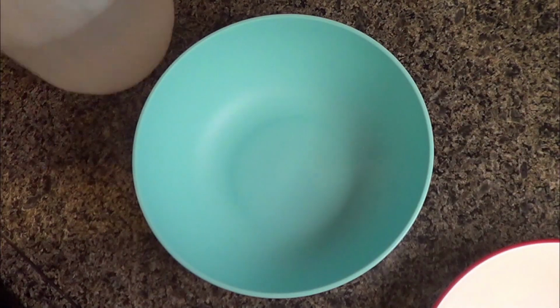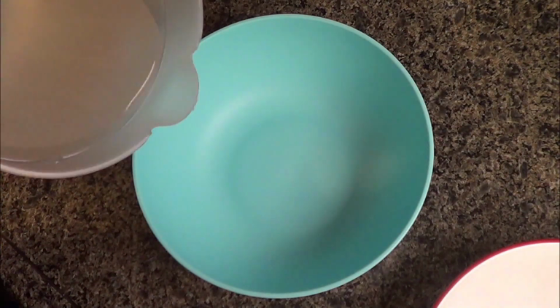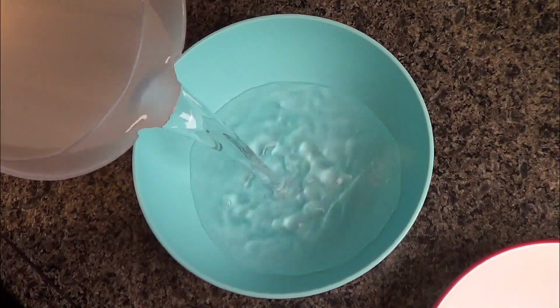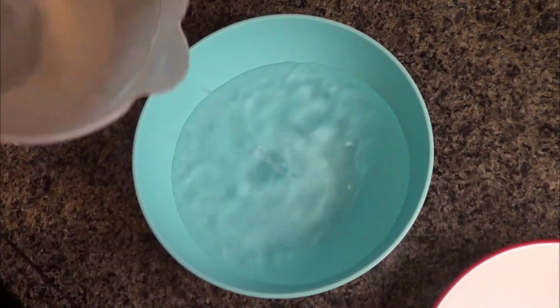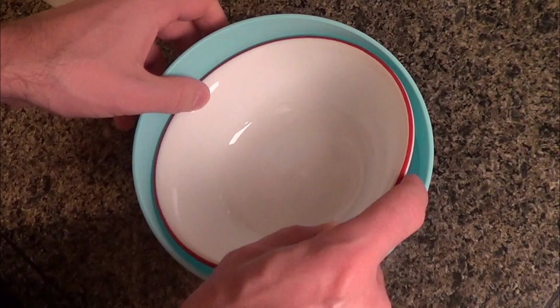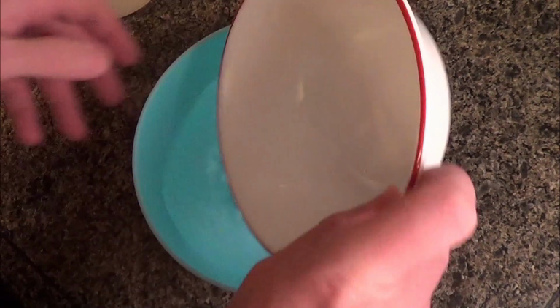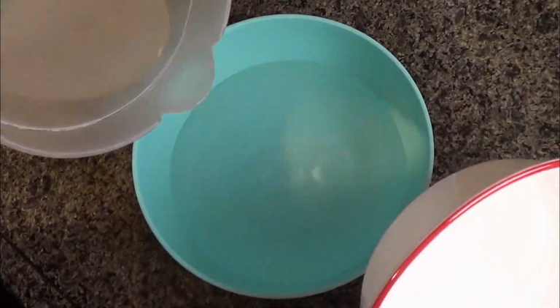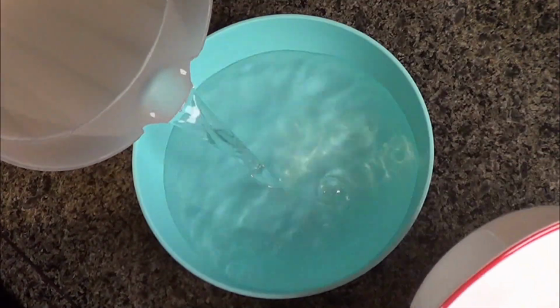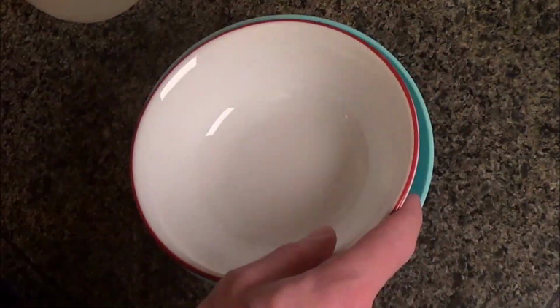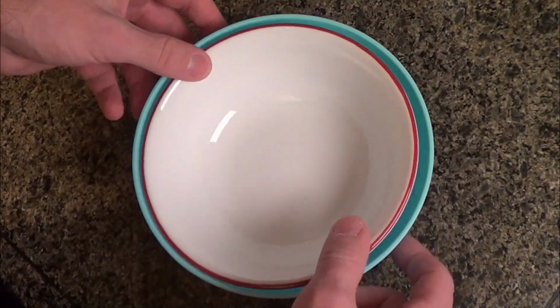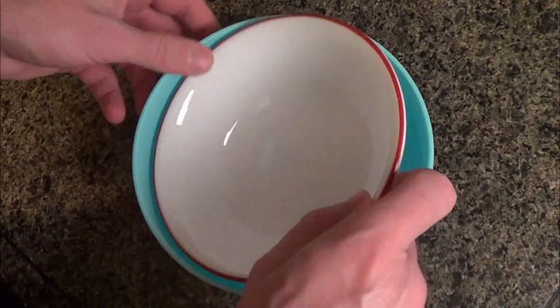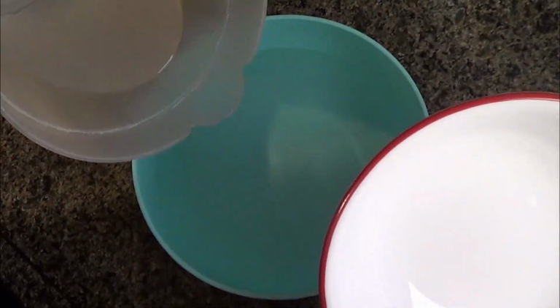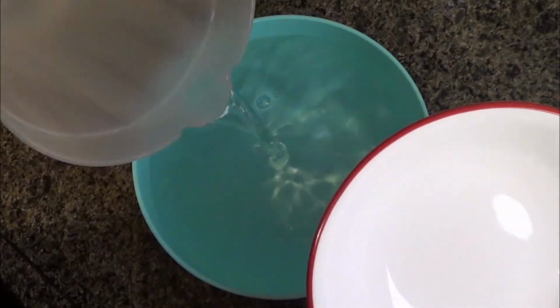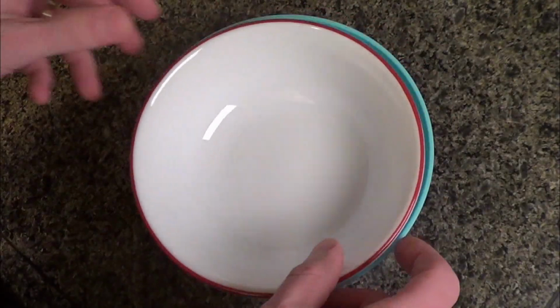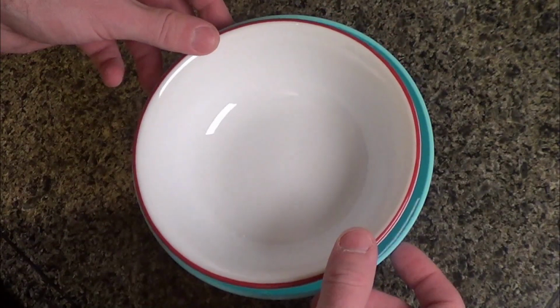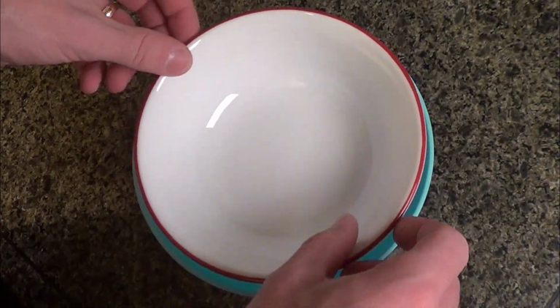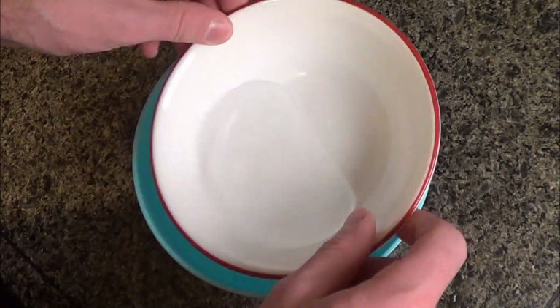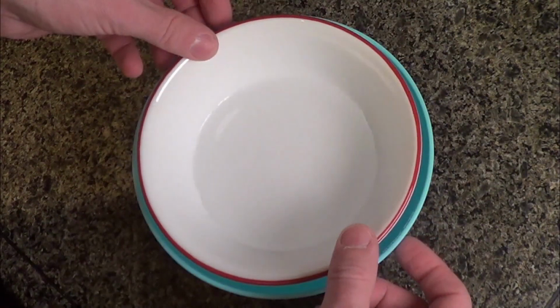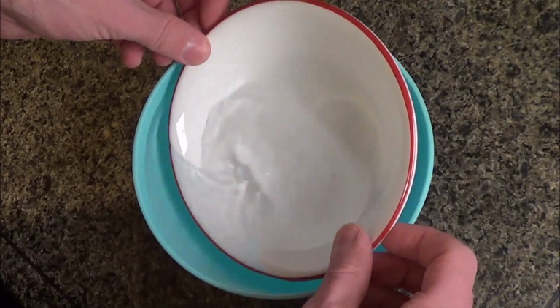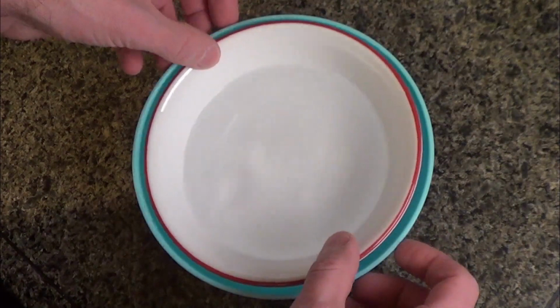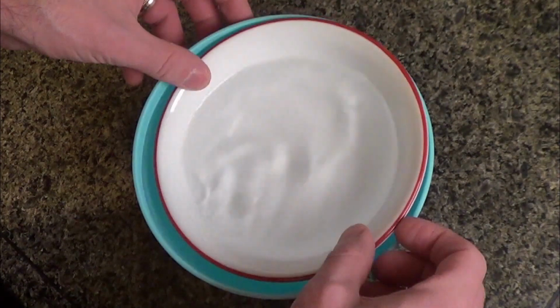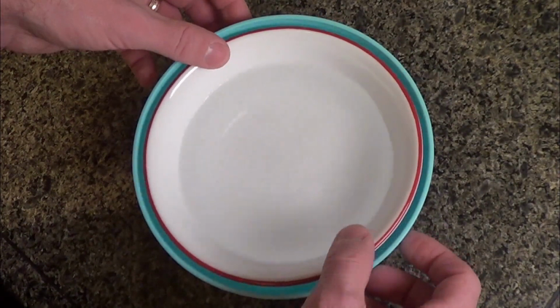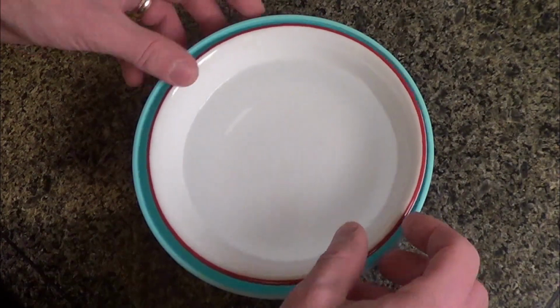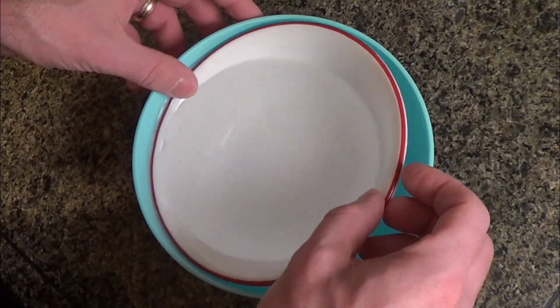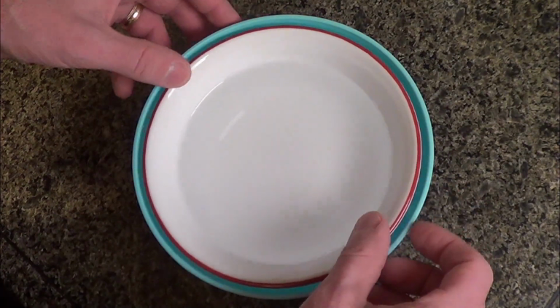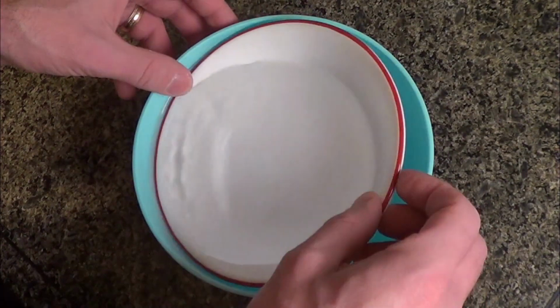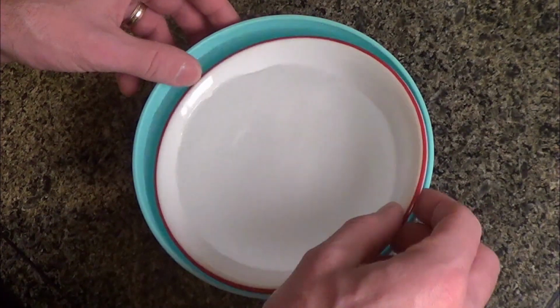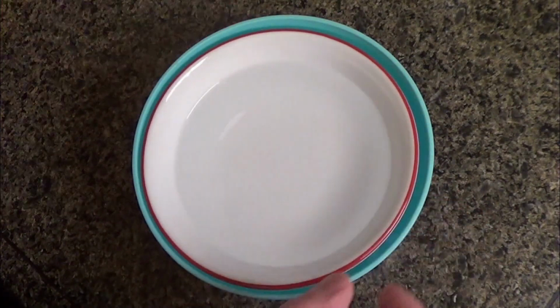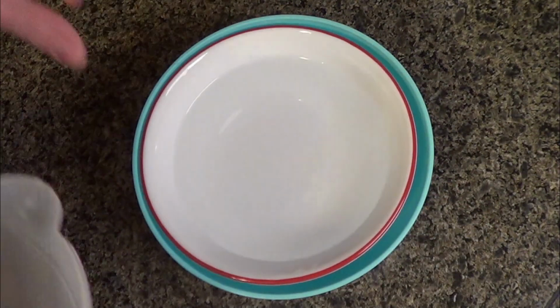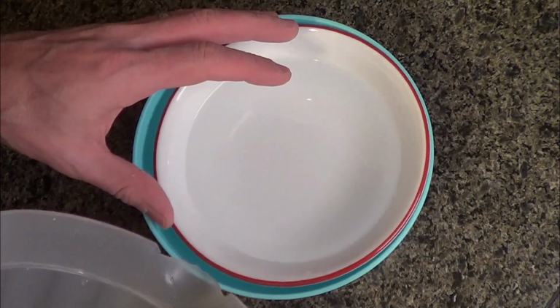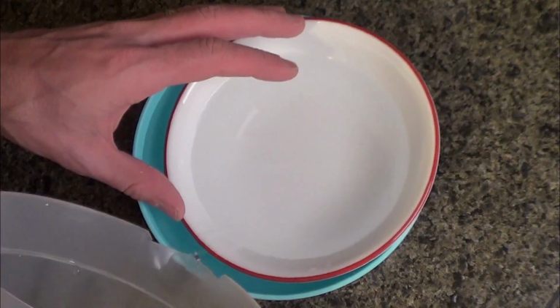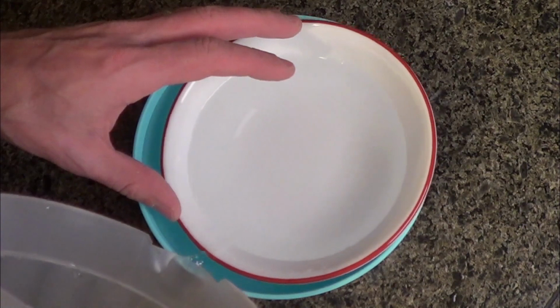Start by filling the larger bowl. Continue to fill it until it's near the top. Then you can let some of the water flow into the smaller bowl until they are level. Fill it up a little bit more until the water level is near the edge.